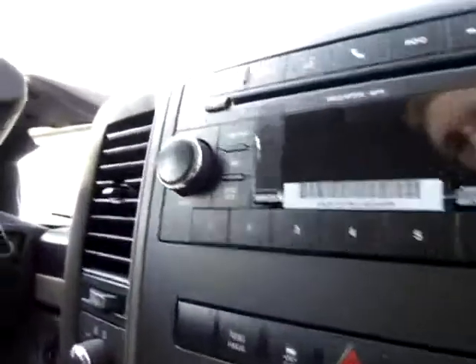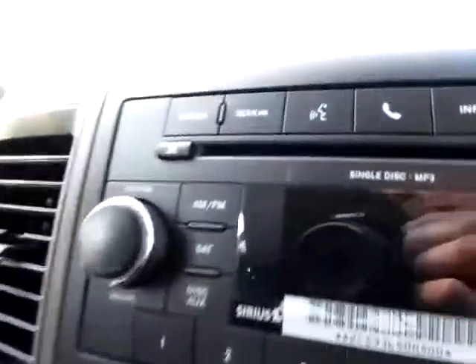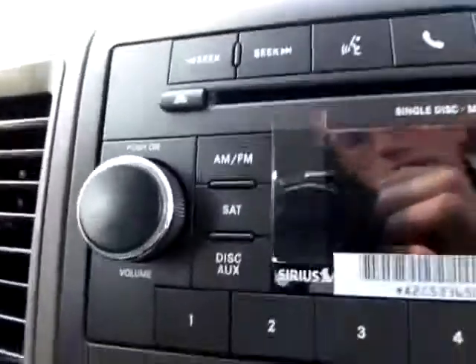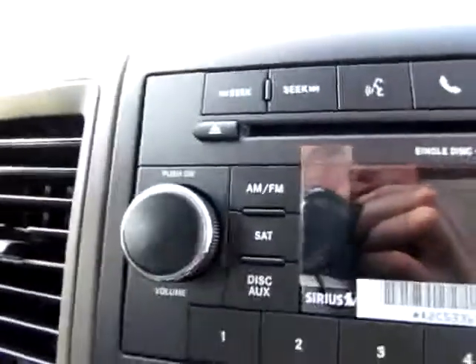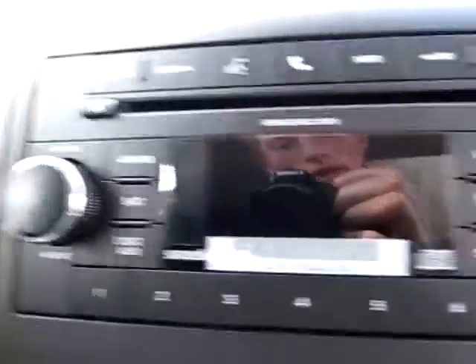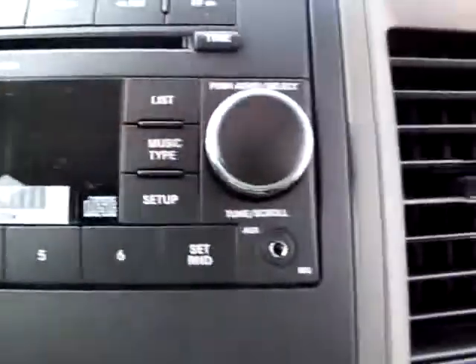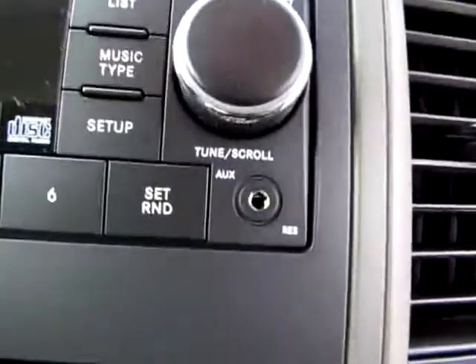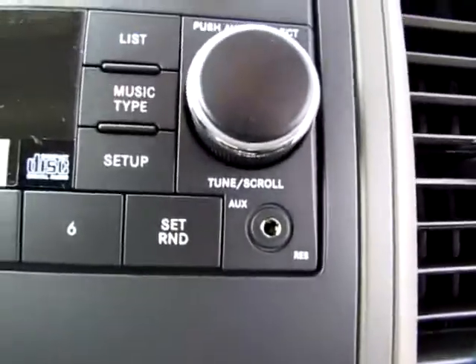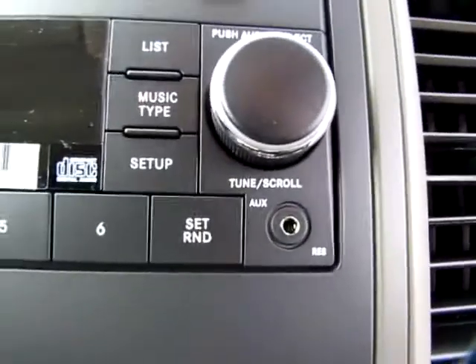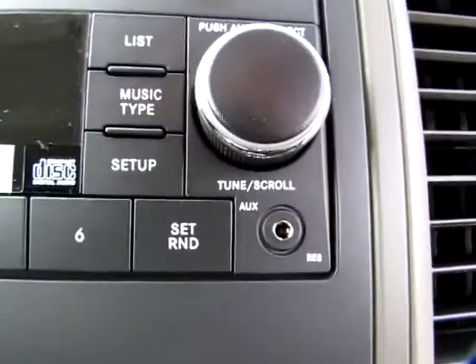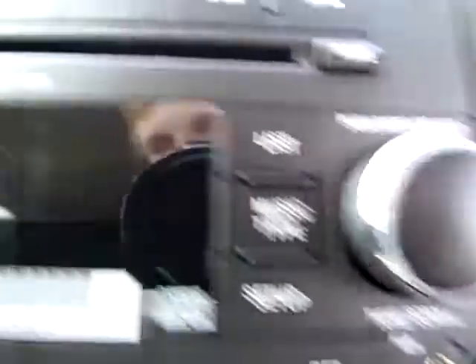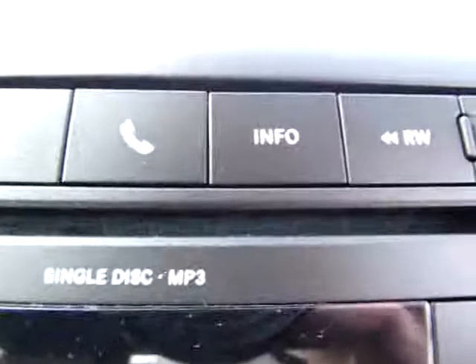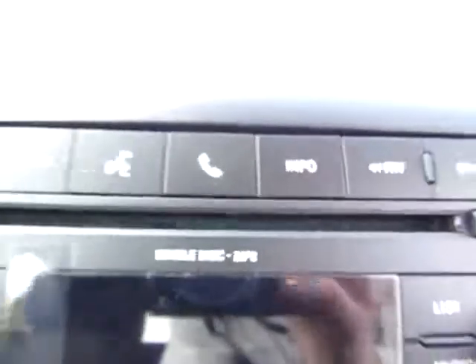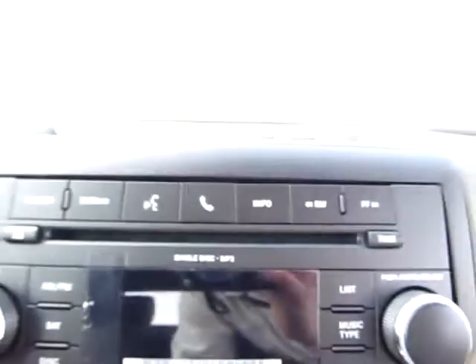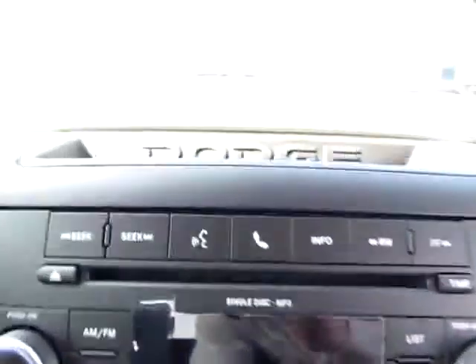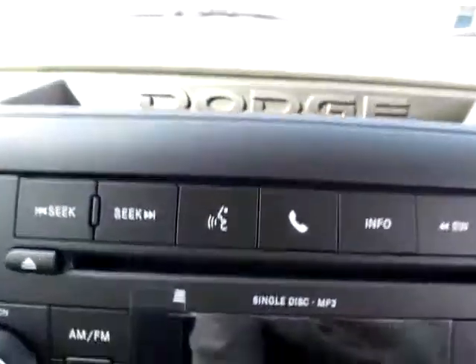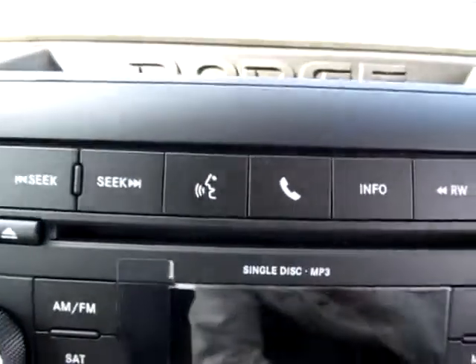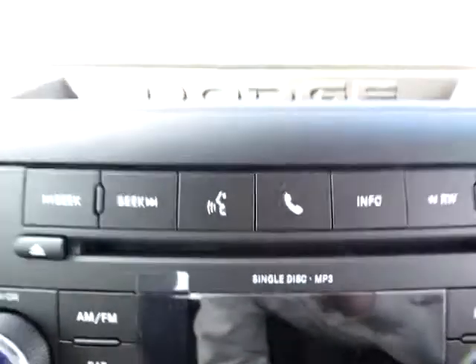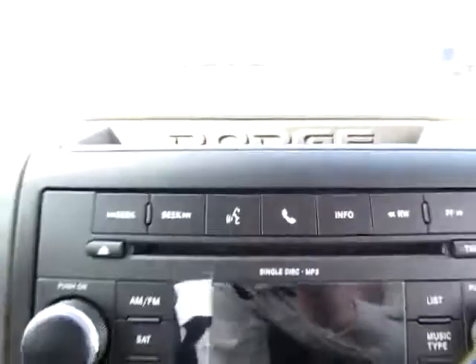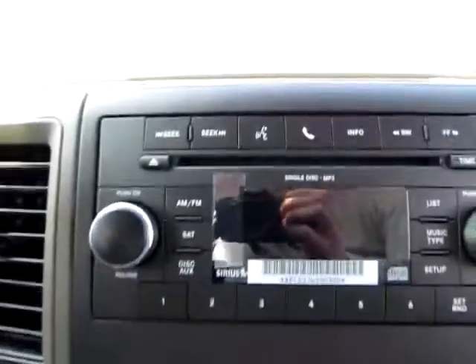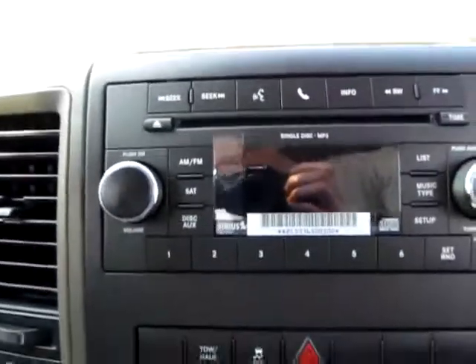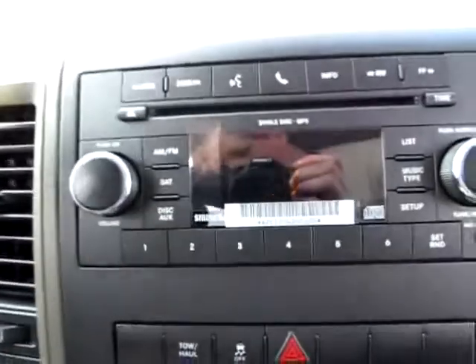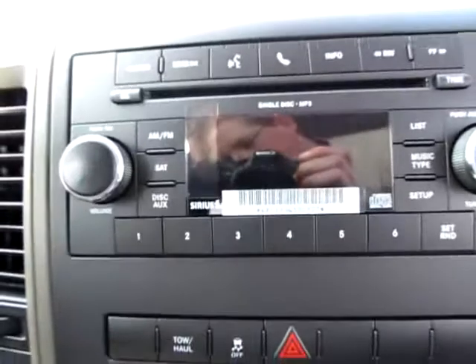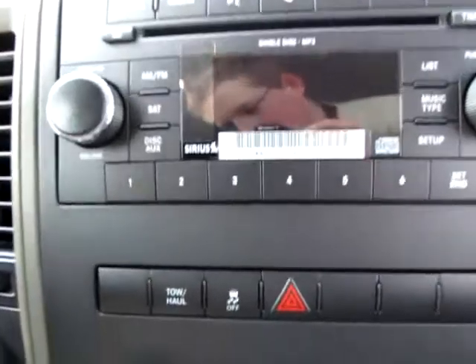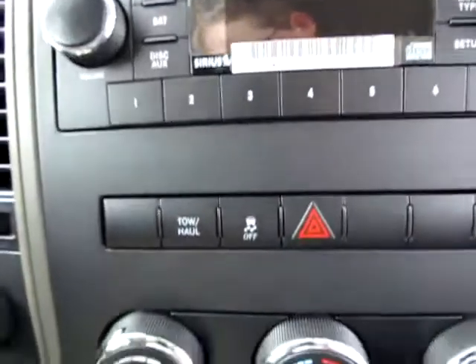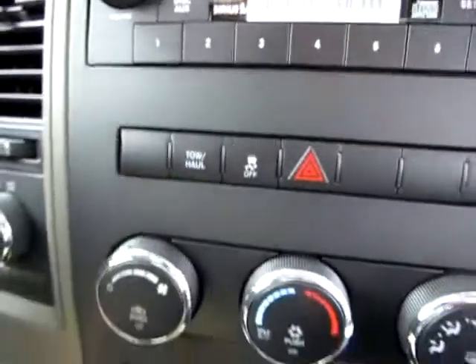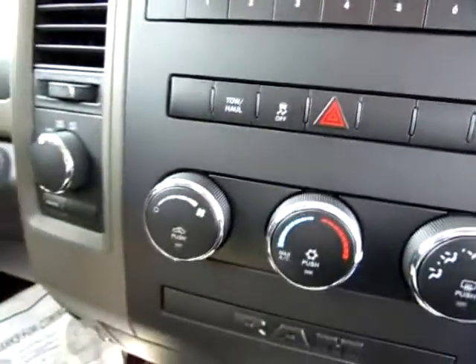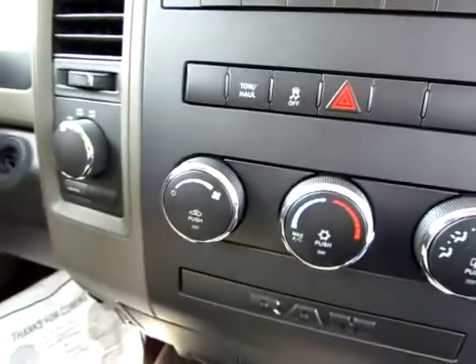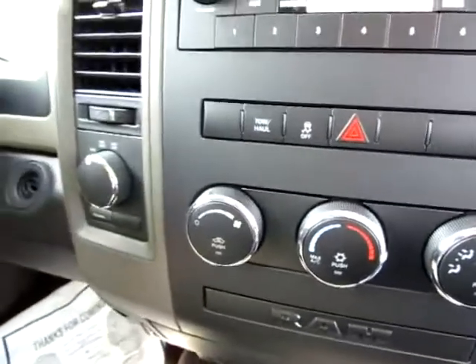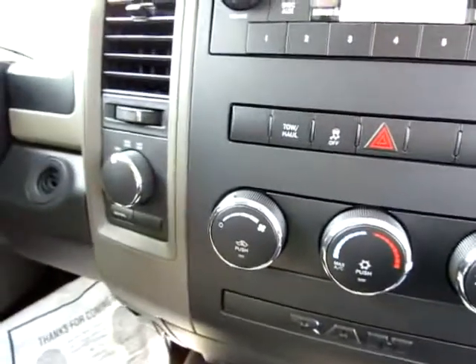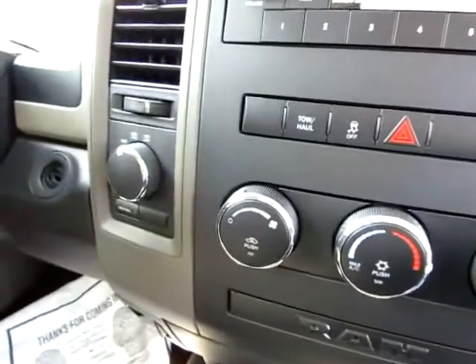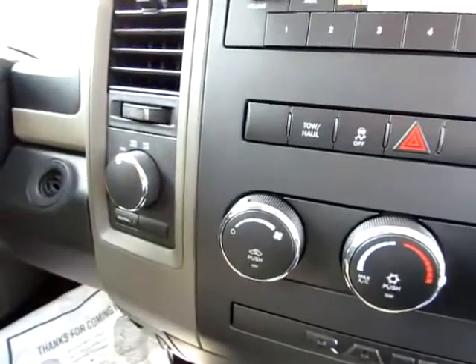We've got SiriusXM satellite radio and an audio input jack that can play MP3 files, CD player. You can also use your phone with this truck — just put it in your pocket or on the seat next to you and use the truck to call someone through your phone.